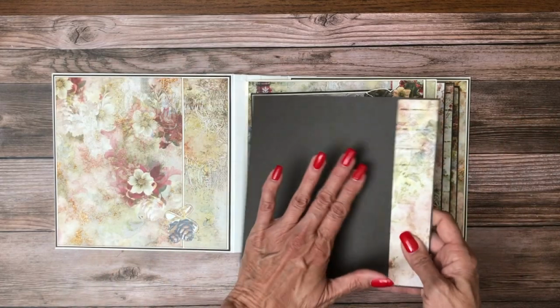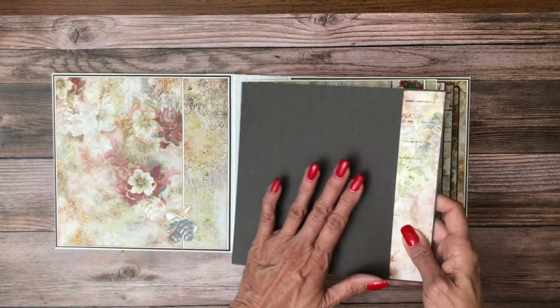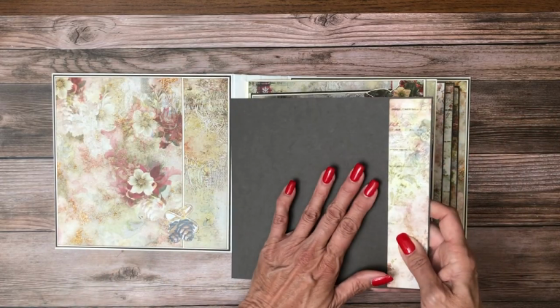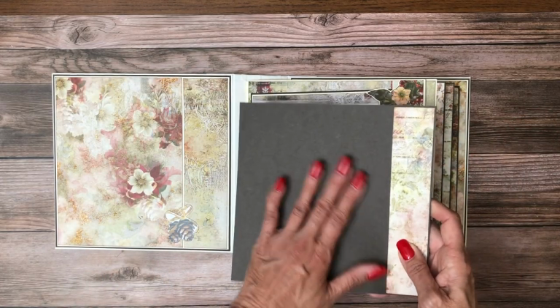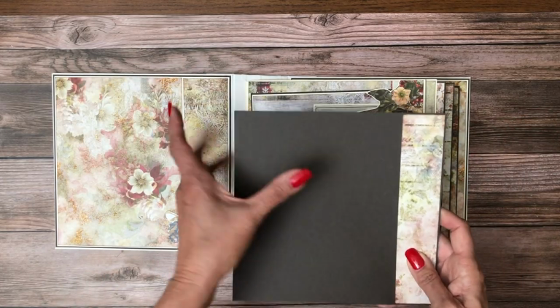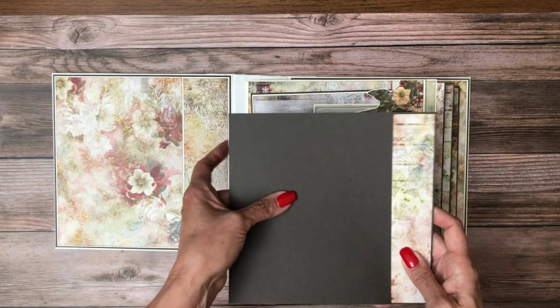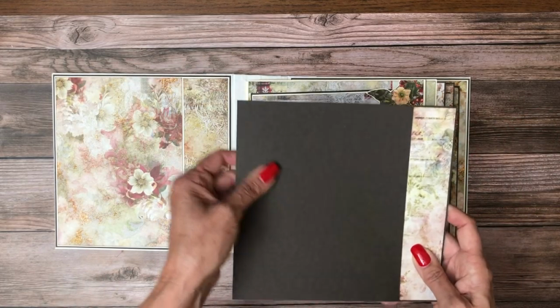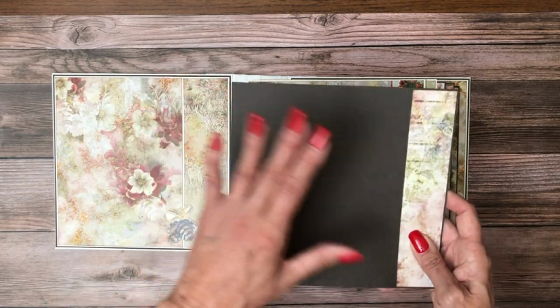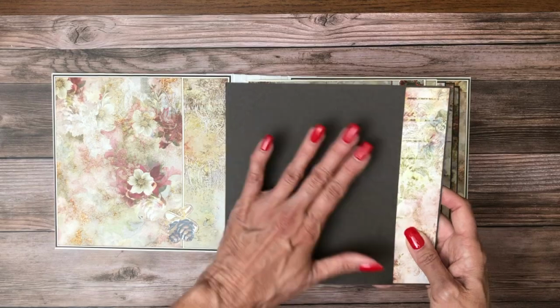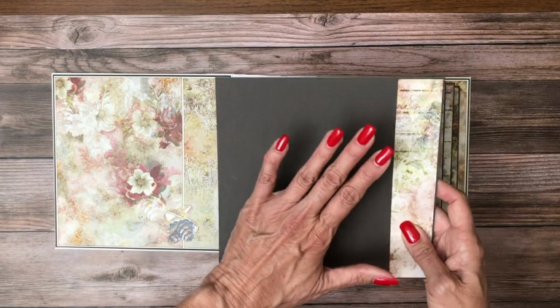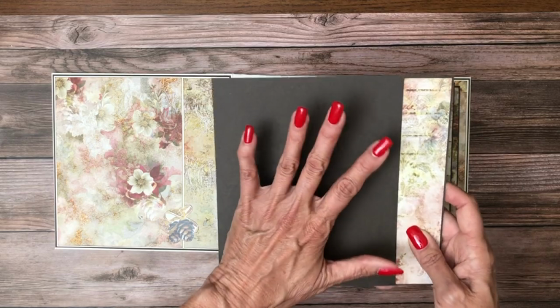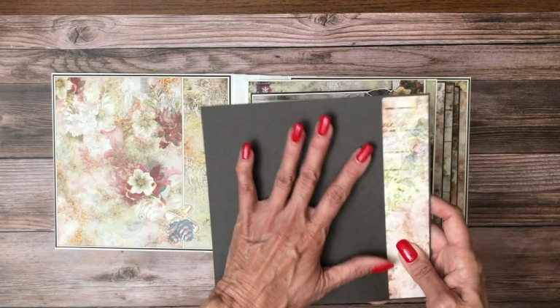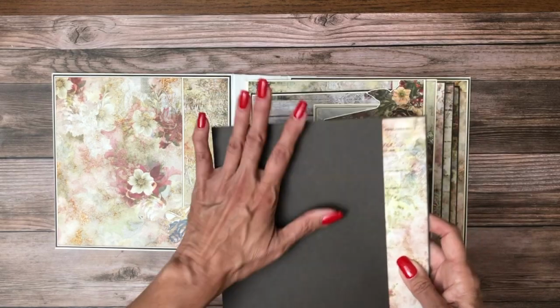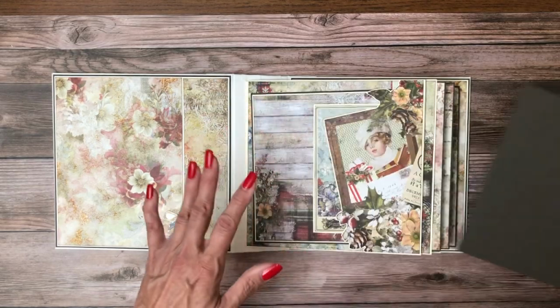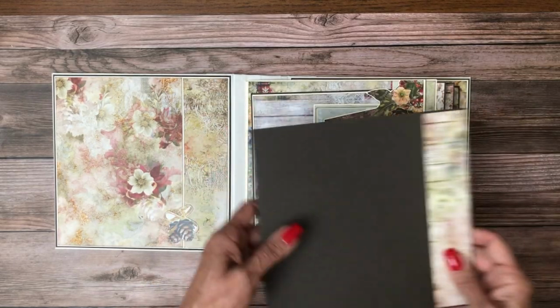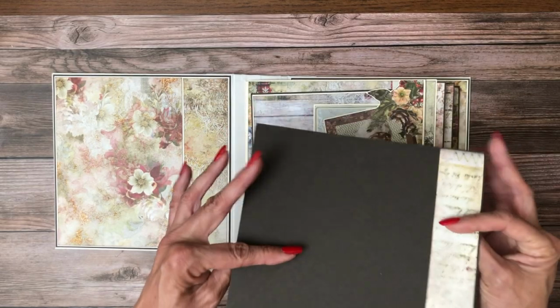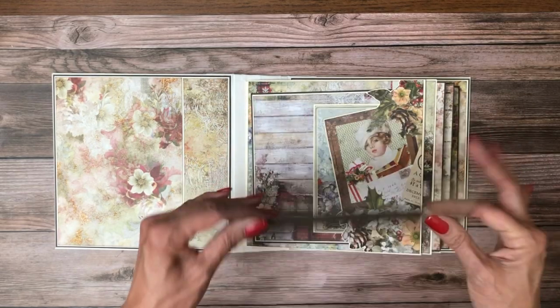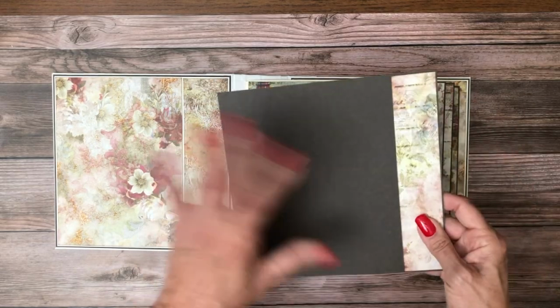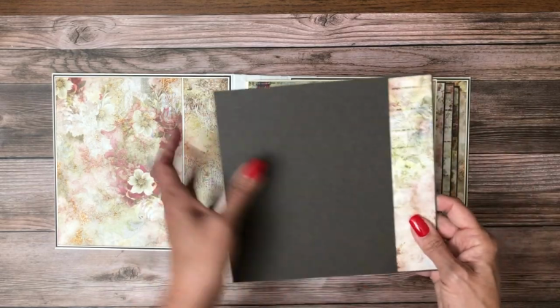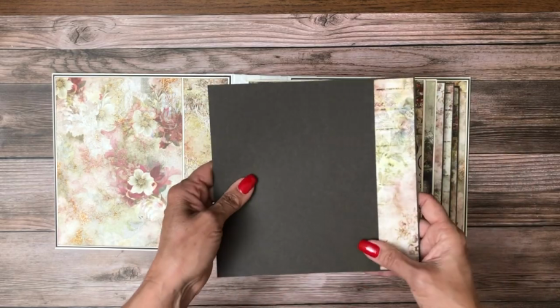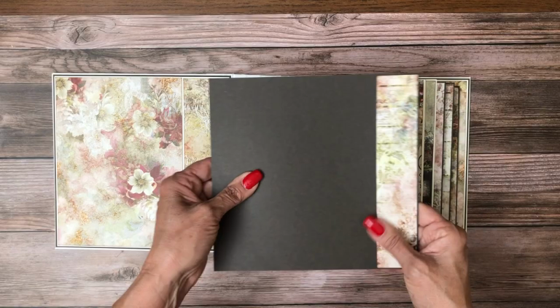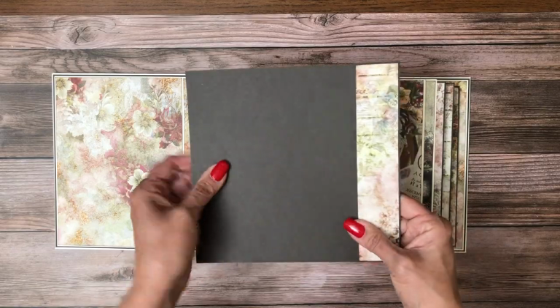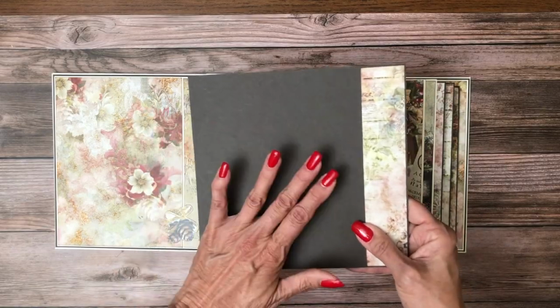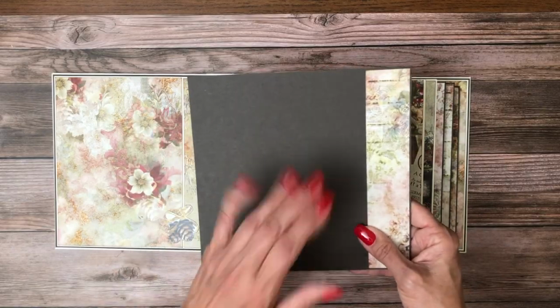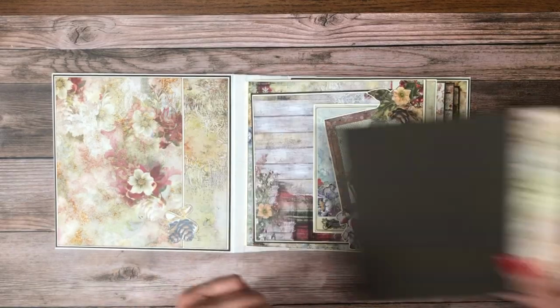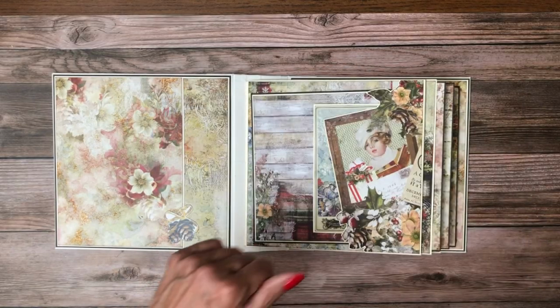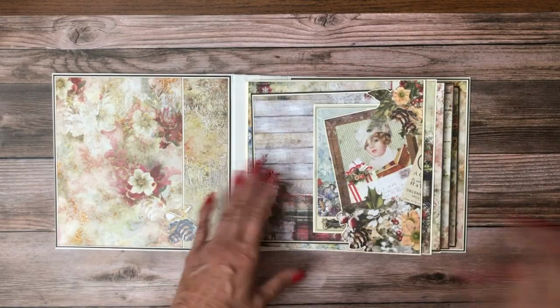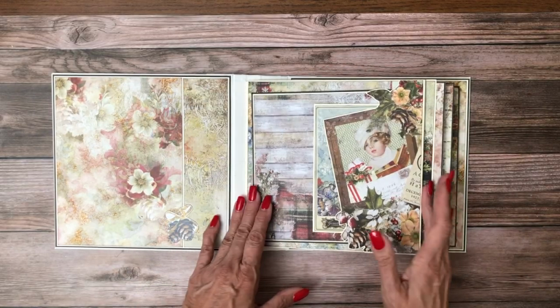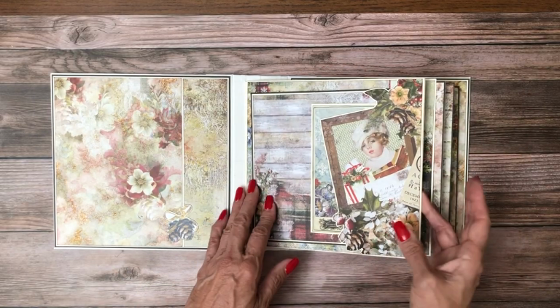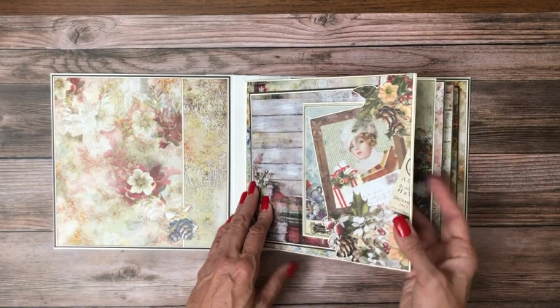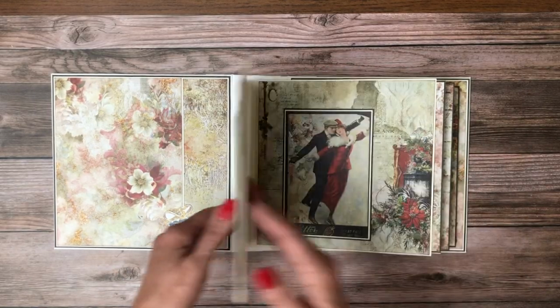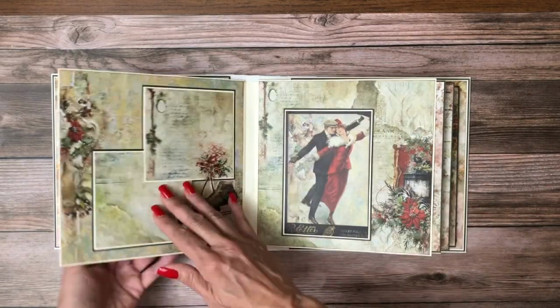I actually do have enough card stock left to cover at least one side of each one of these, but I left it as is. I may come back and add that later, but I wanted to get the content out to you guys.